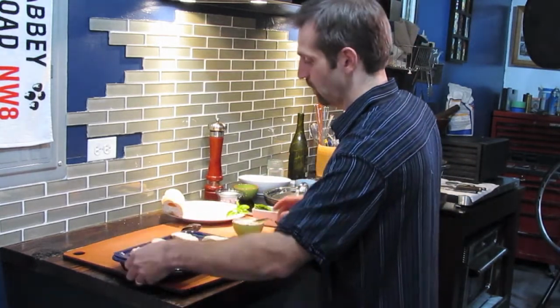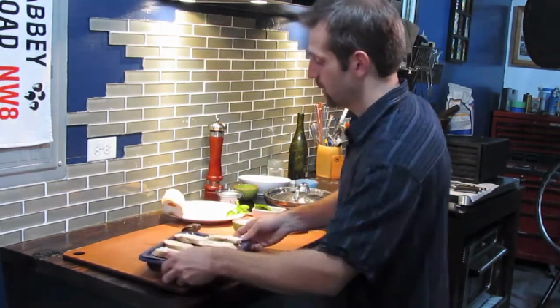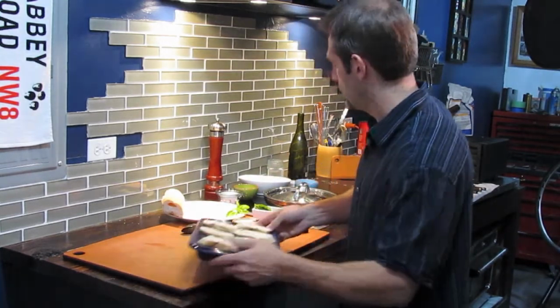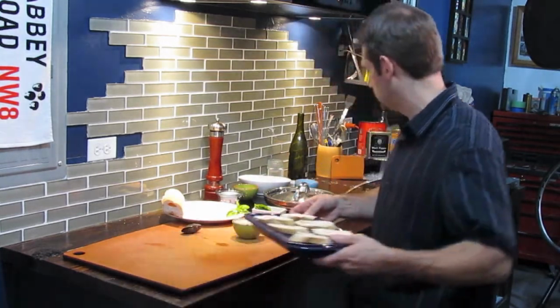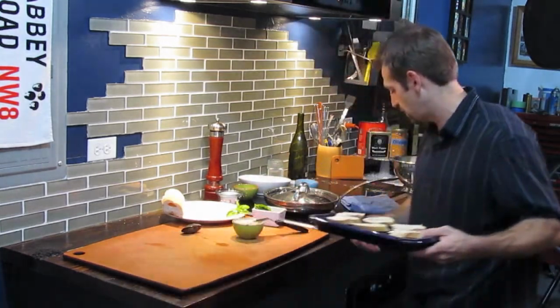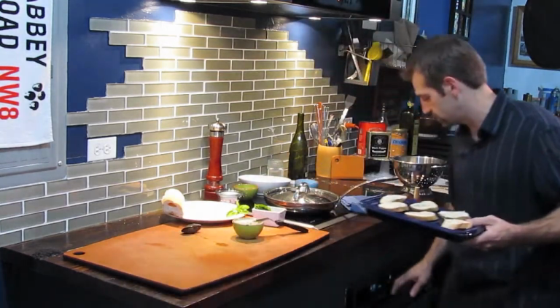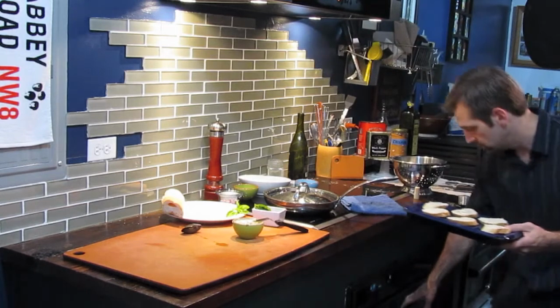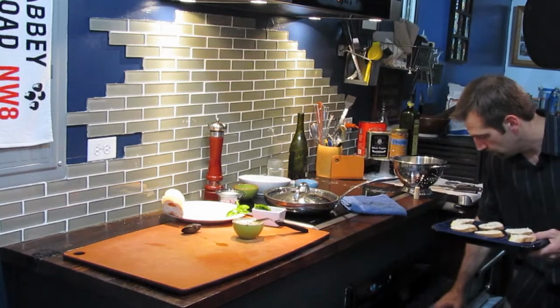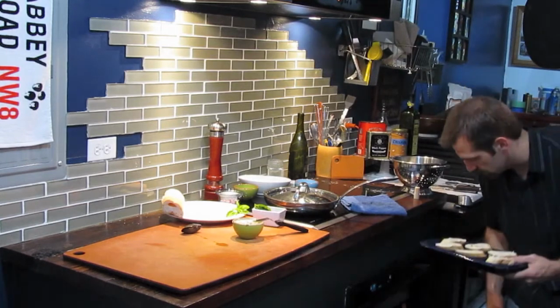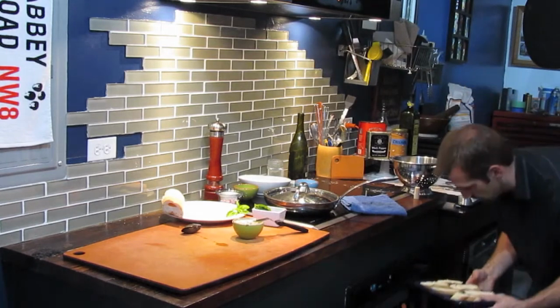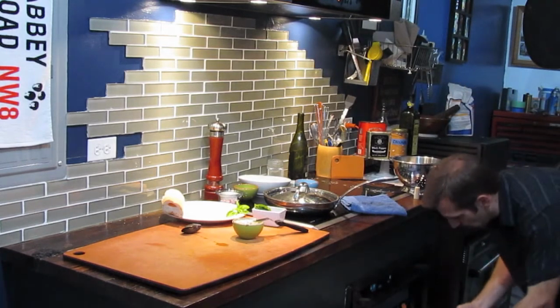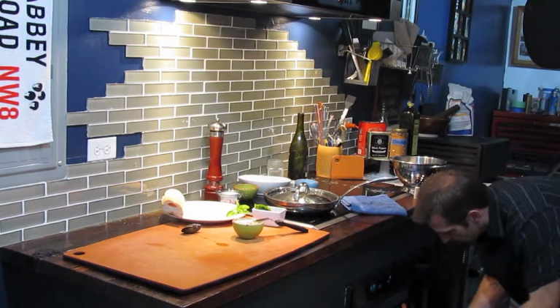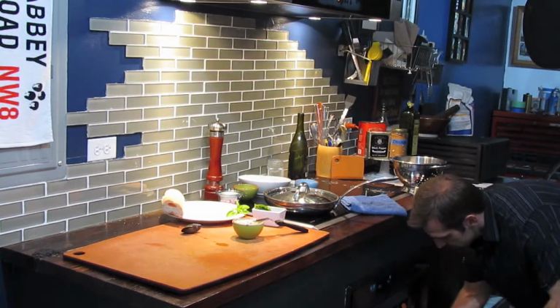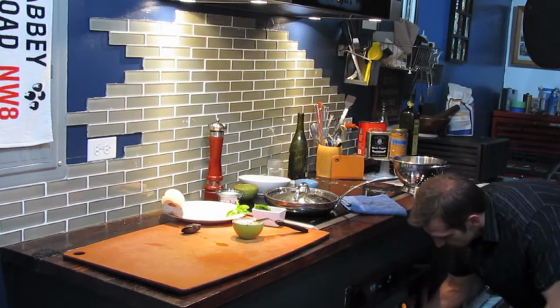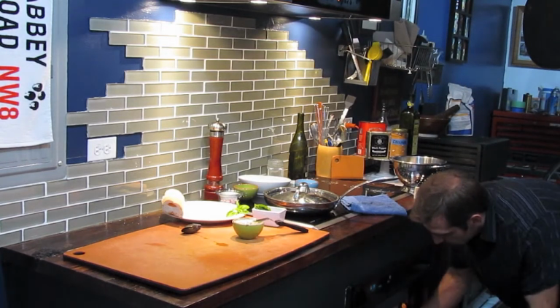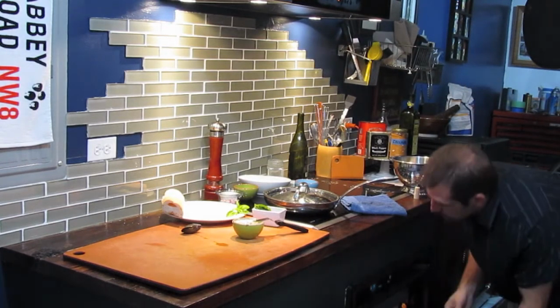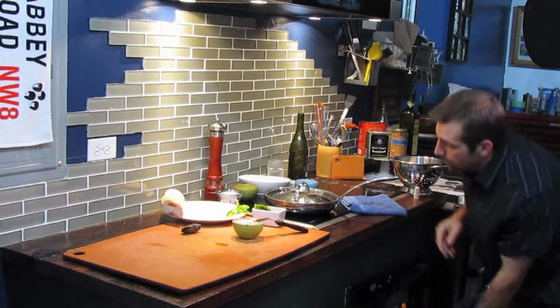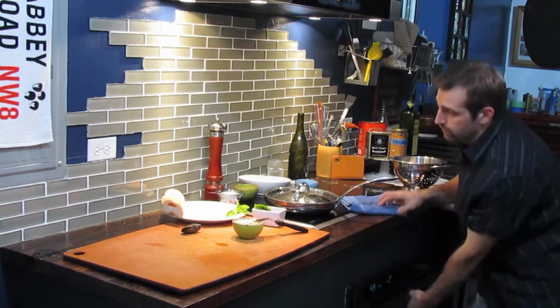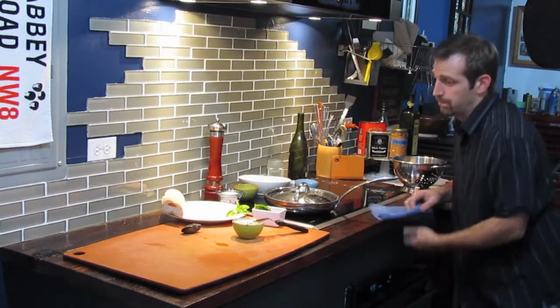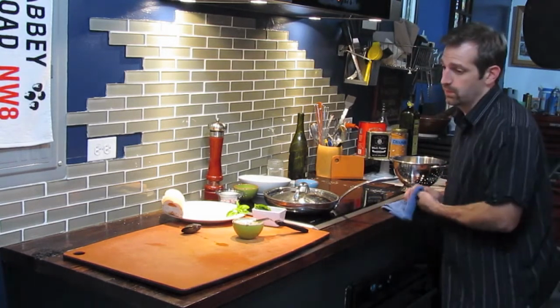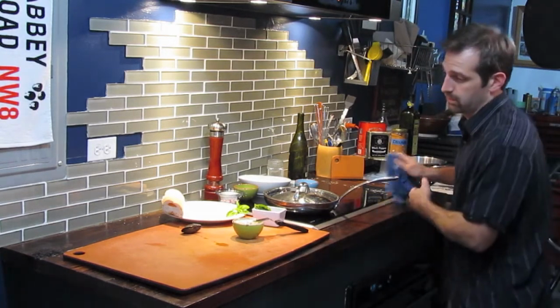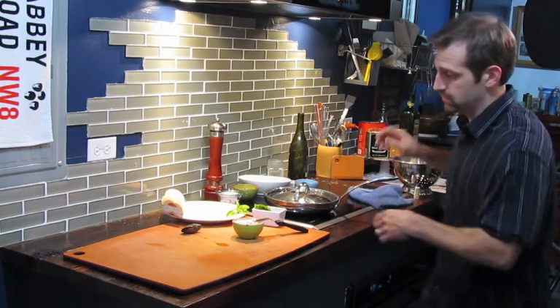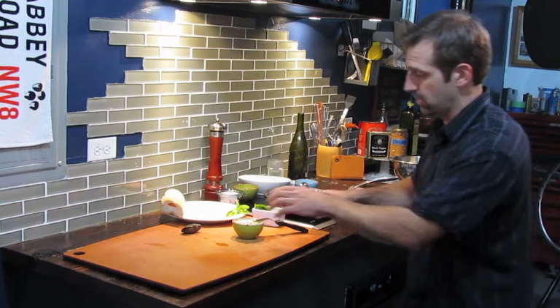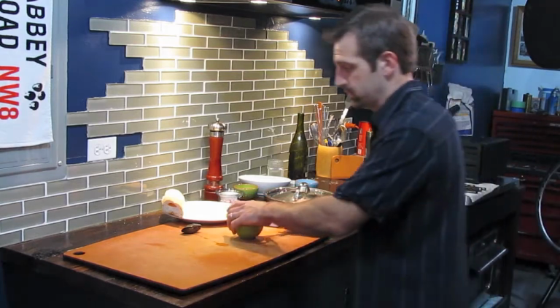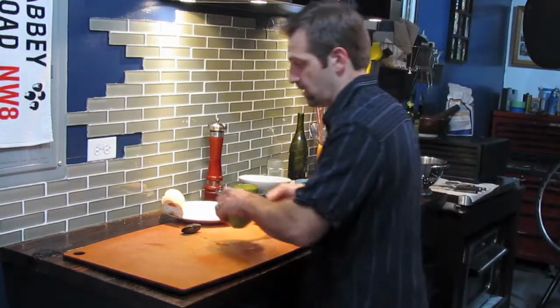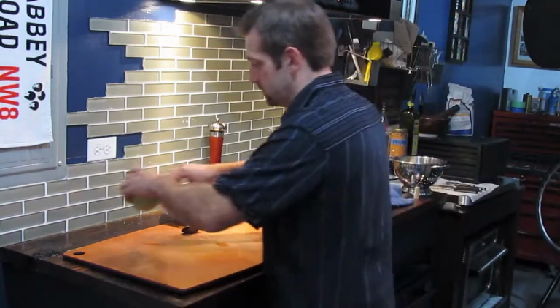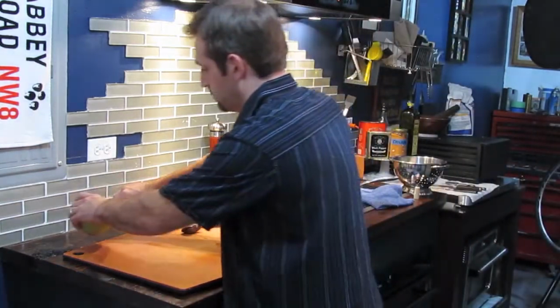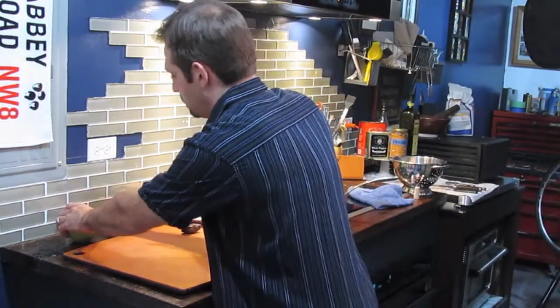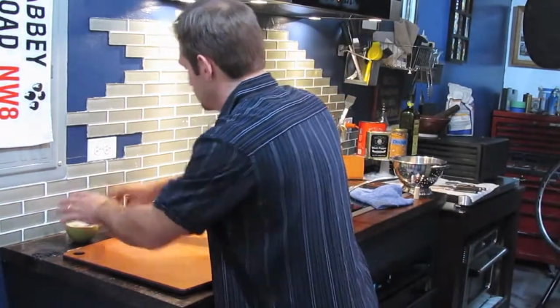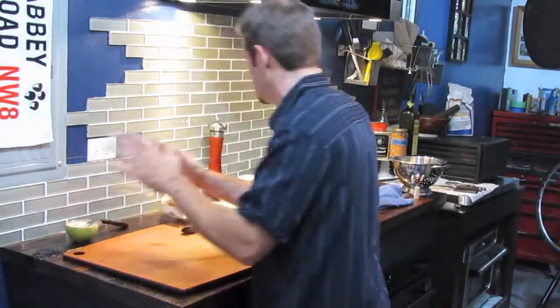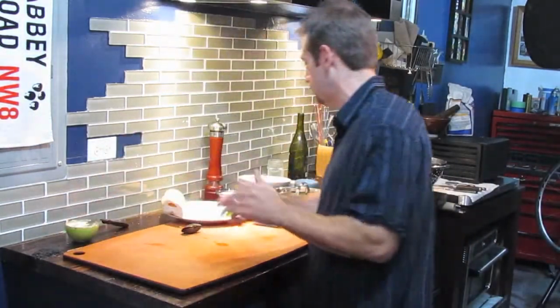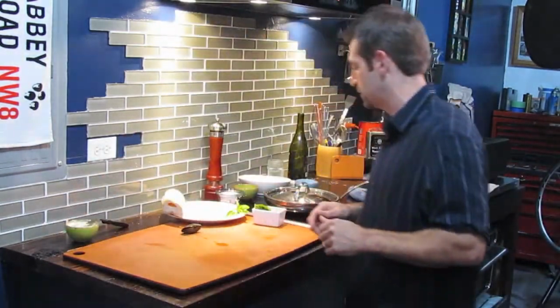I remember being on the west coast and having these — making these in a little bed and breakfast. It was wonderful, waking up to the Puget Sound up in Seattle. It was just one of those meals you'll never forget.